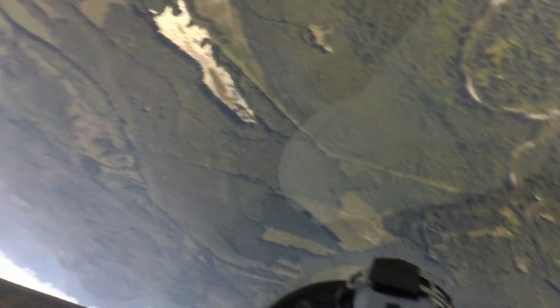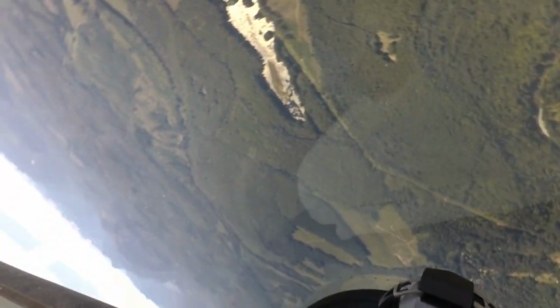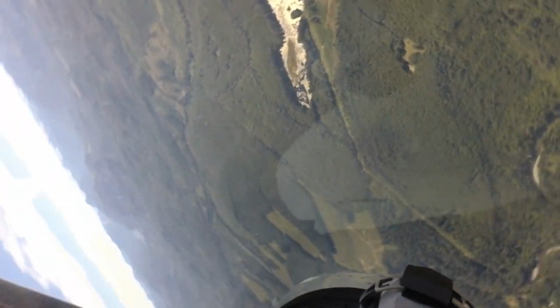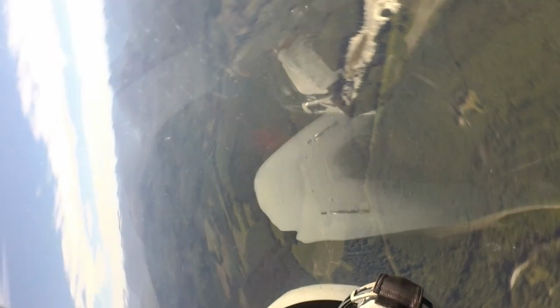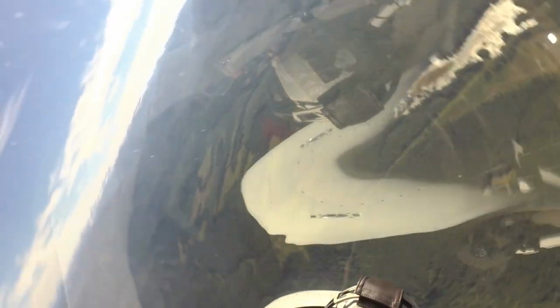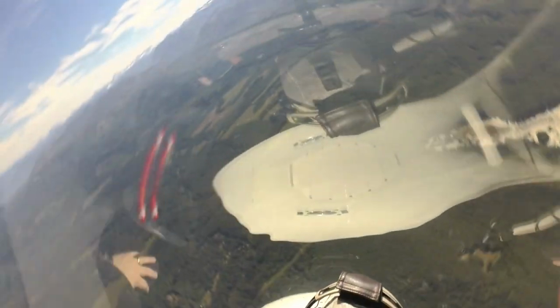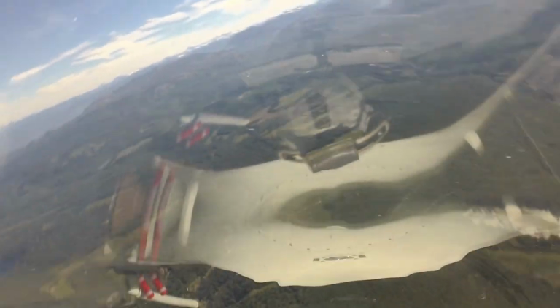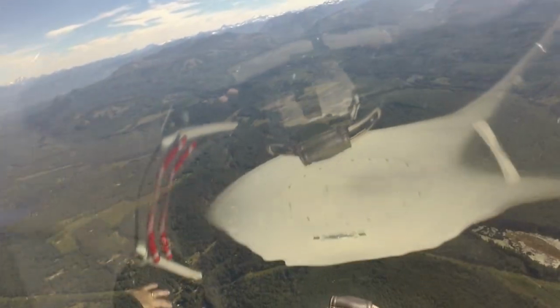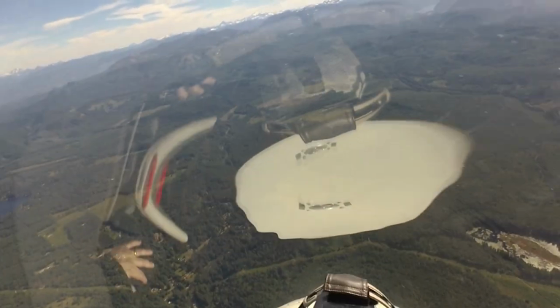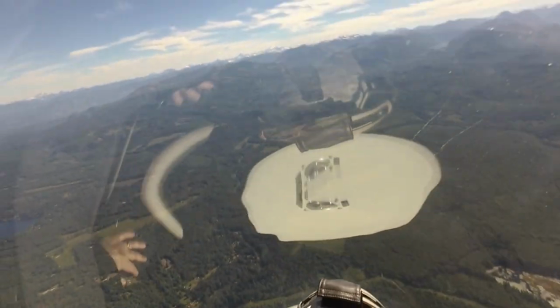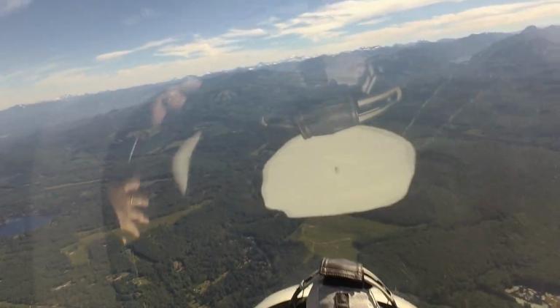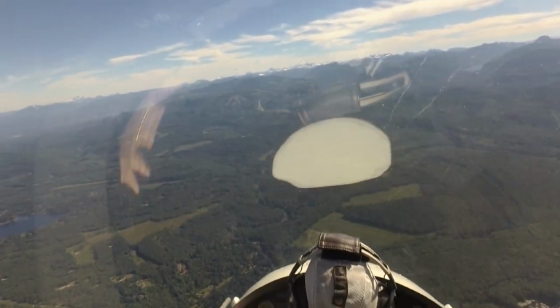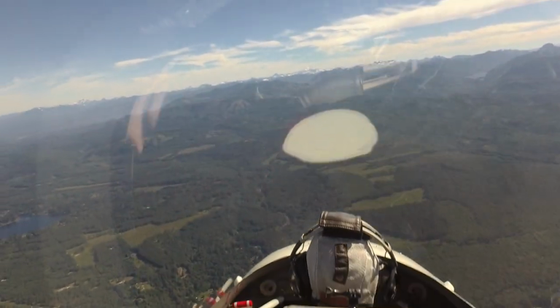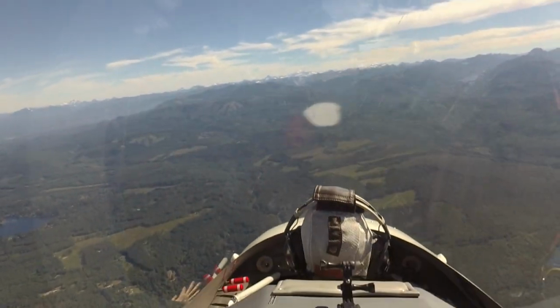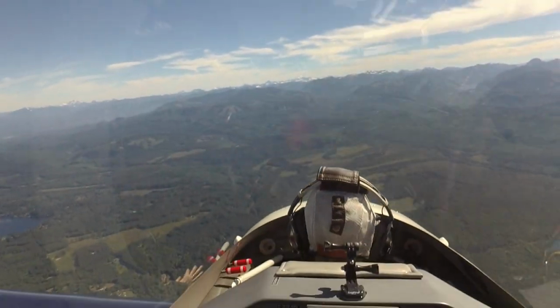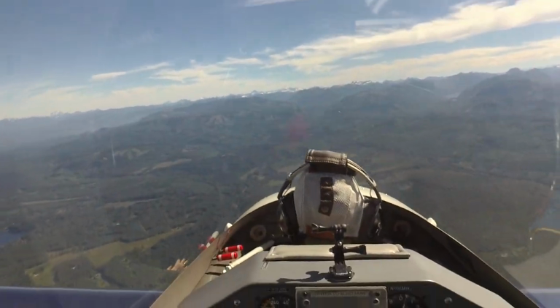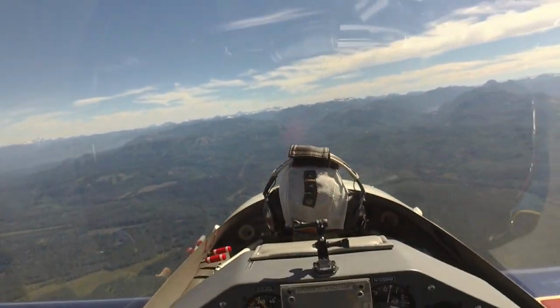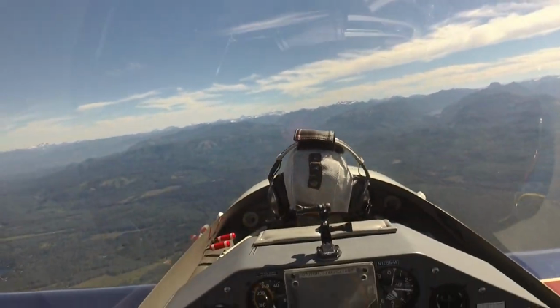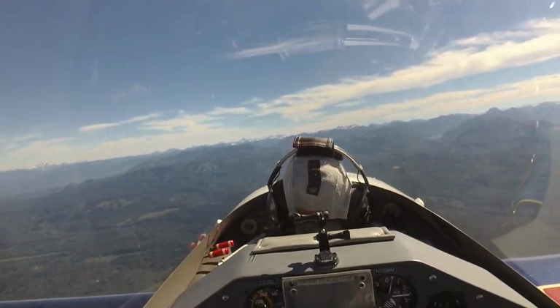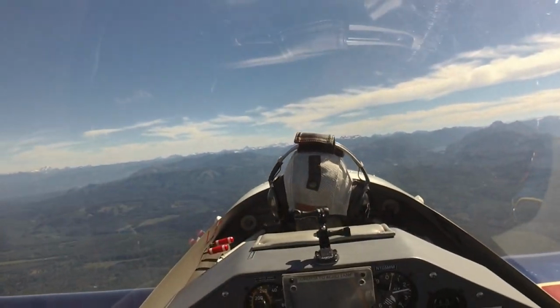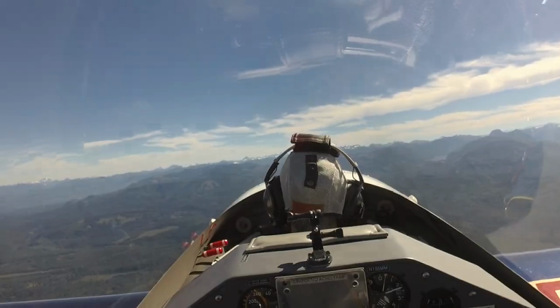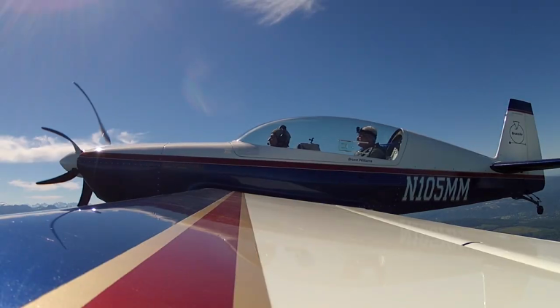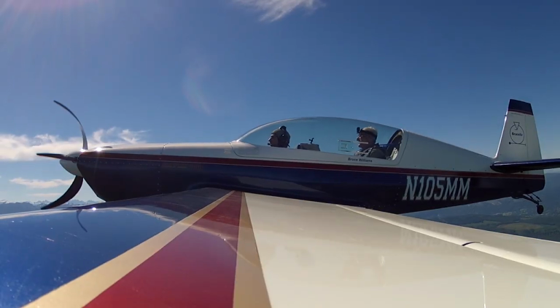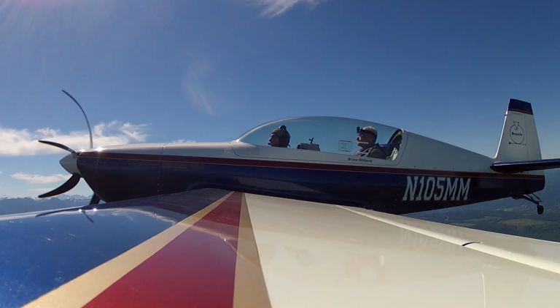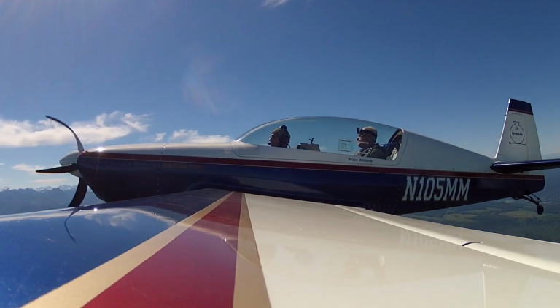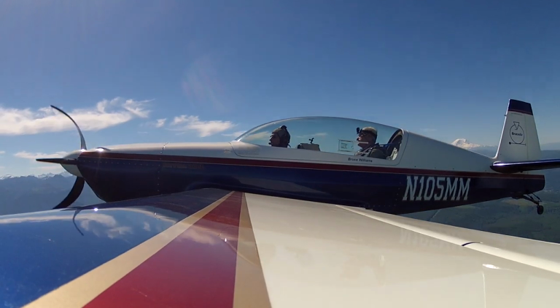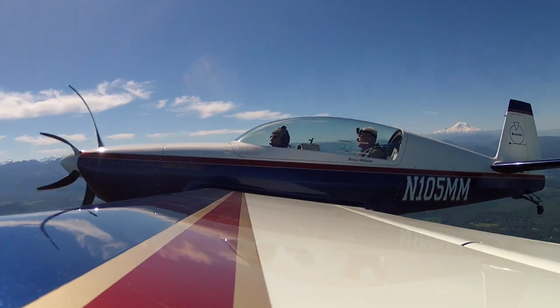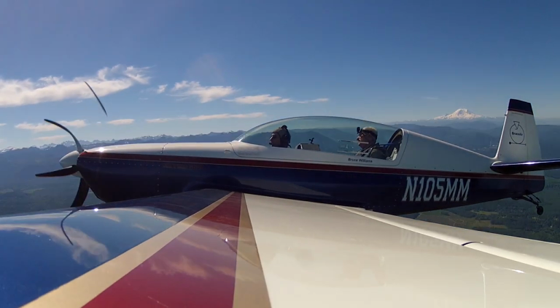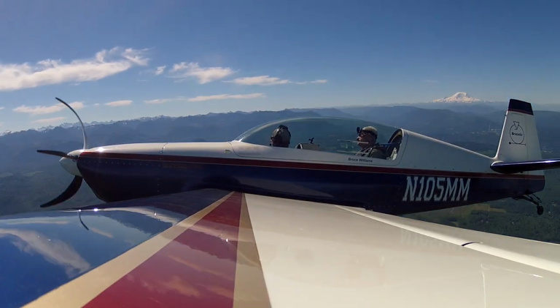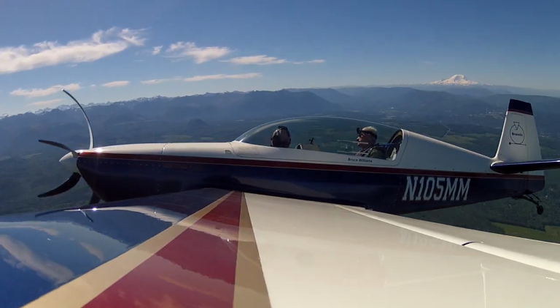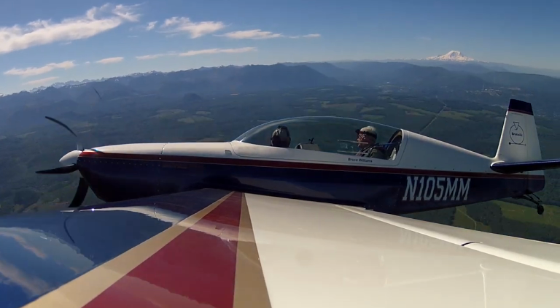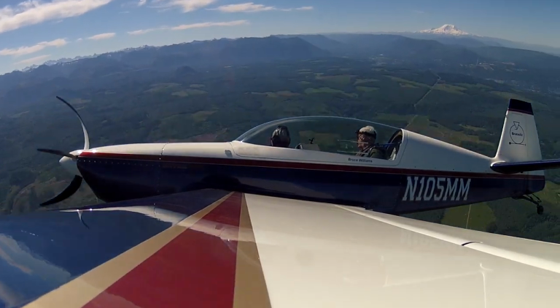...over we go. Now I'm upside down. I roll wings level, find the horizon, bring the nose back up to the horizon and add power. So that was a skidding stall into an incipient spin.